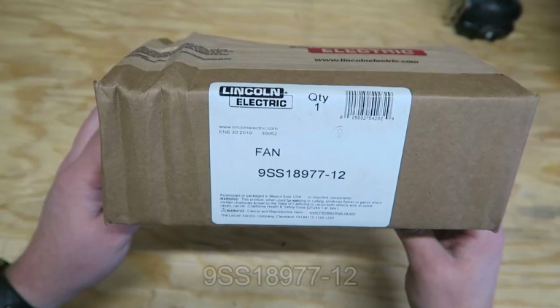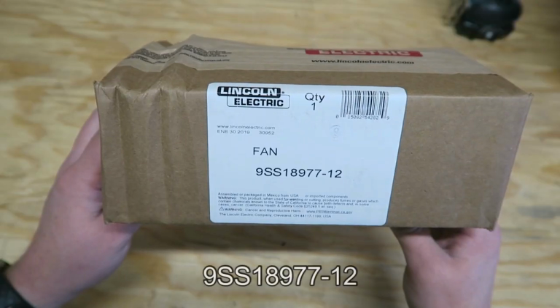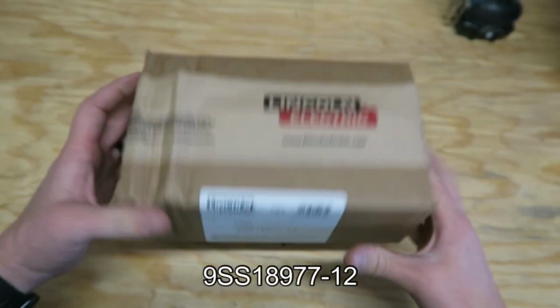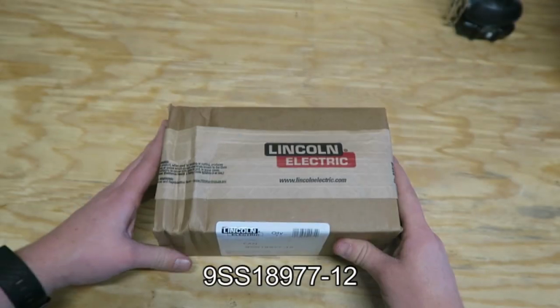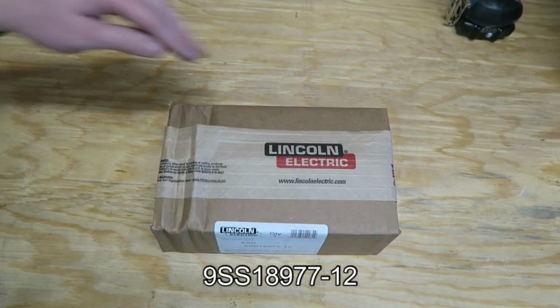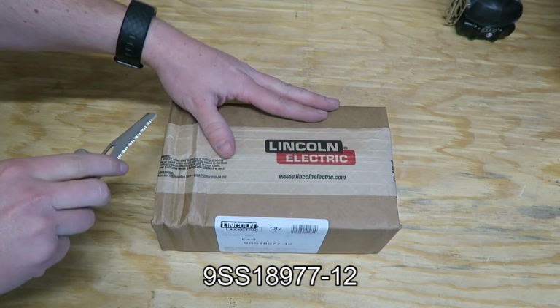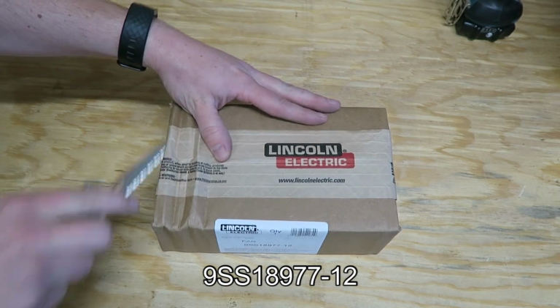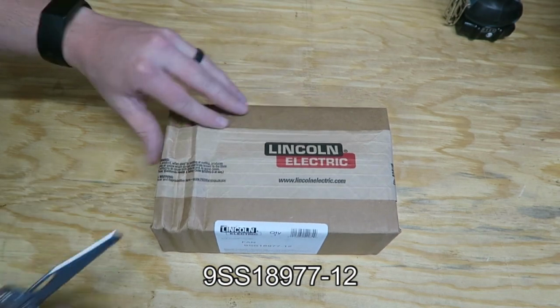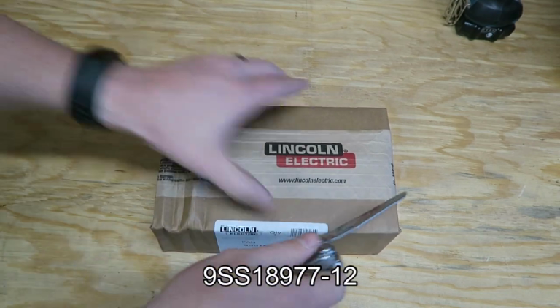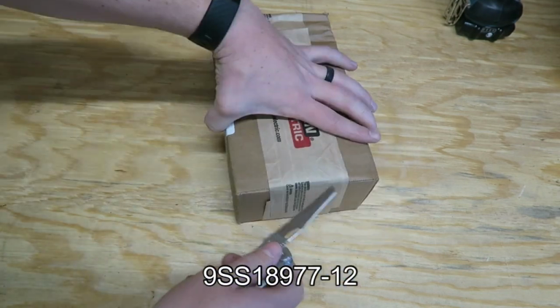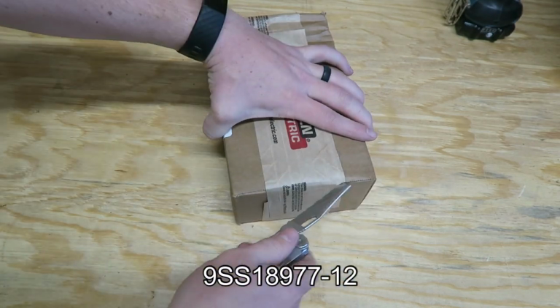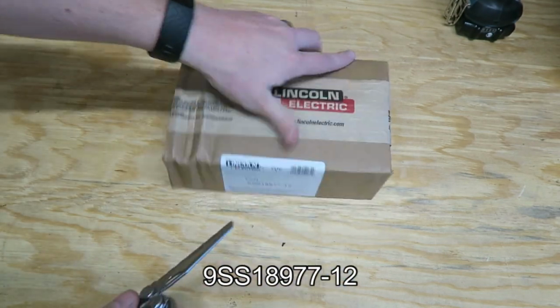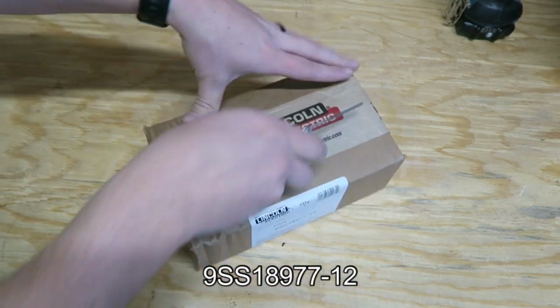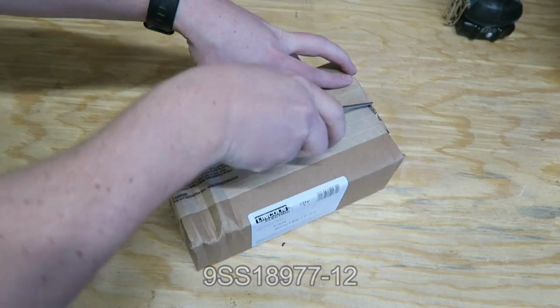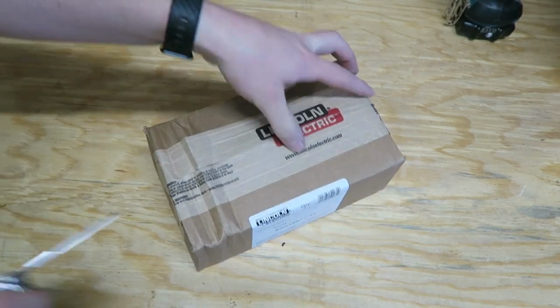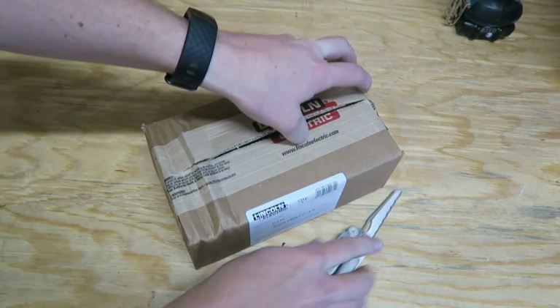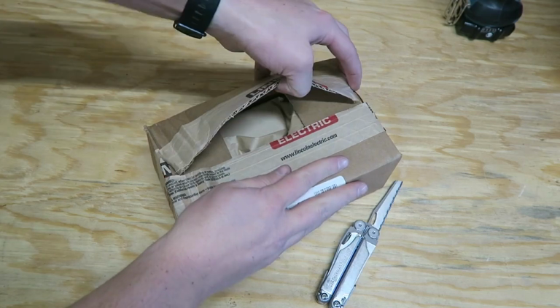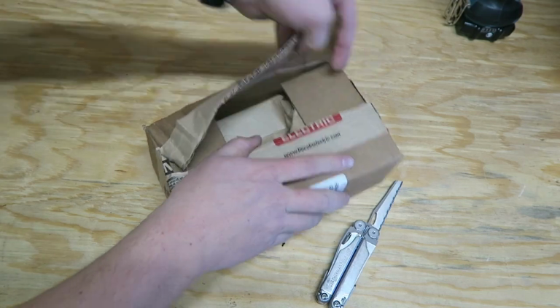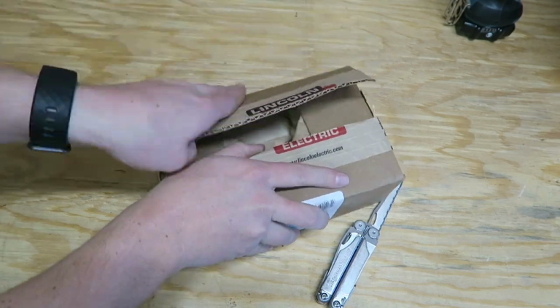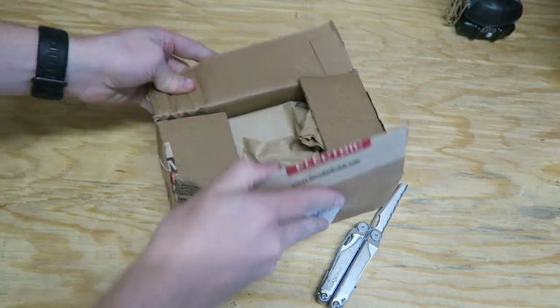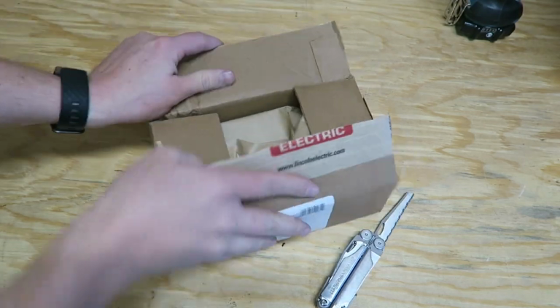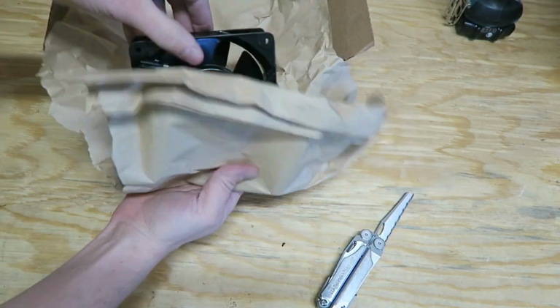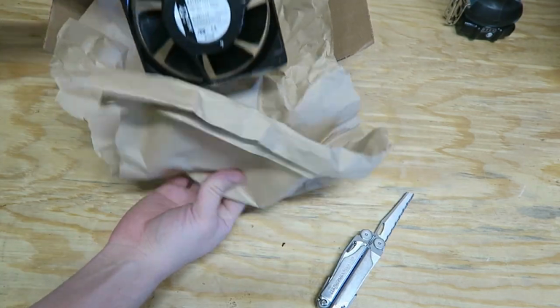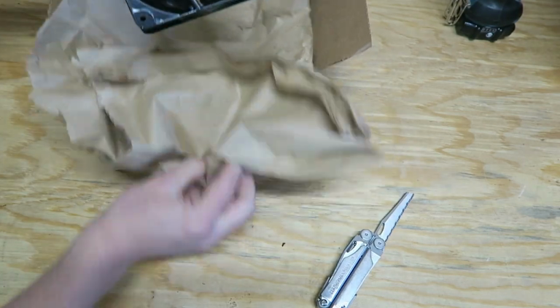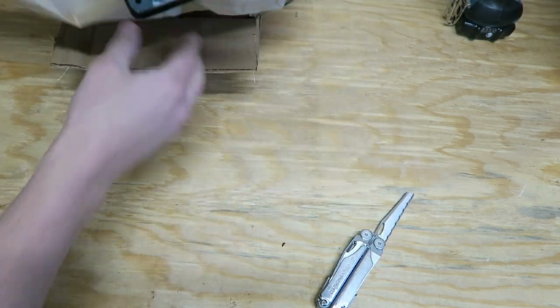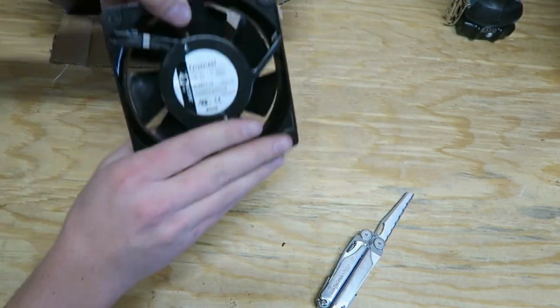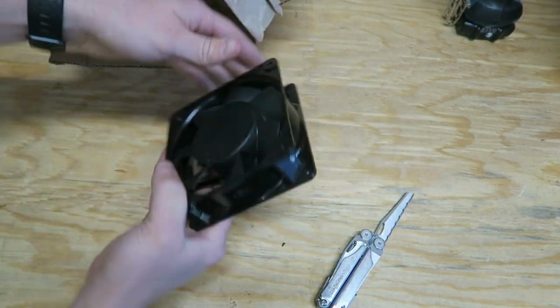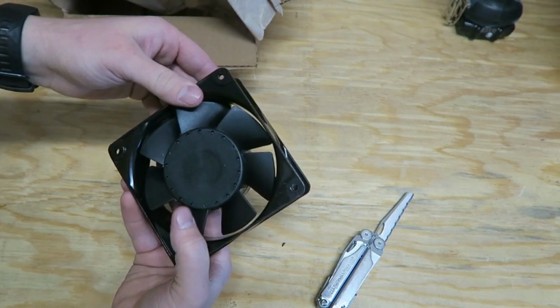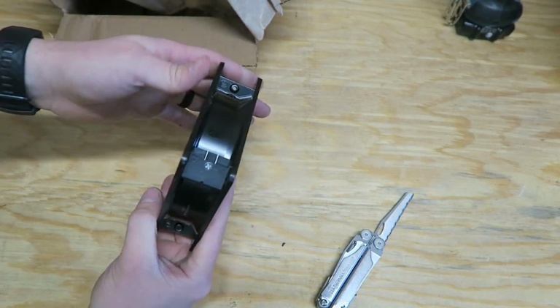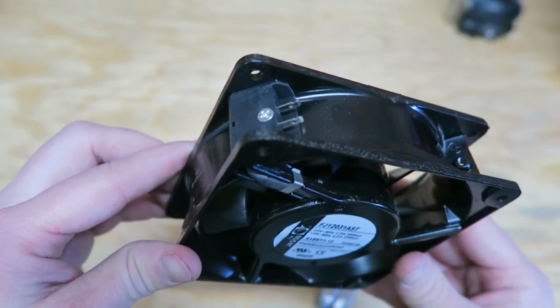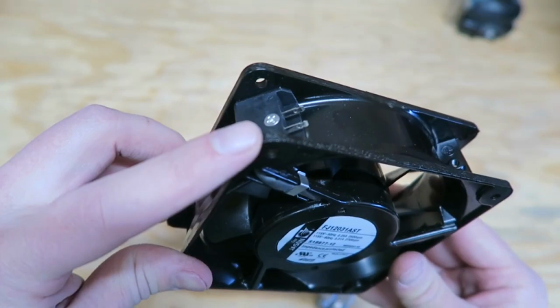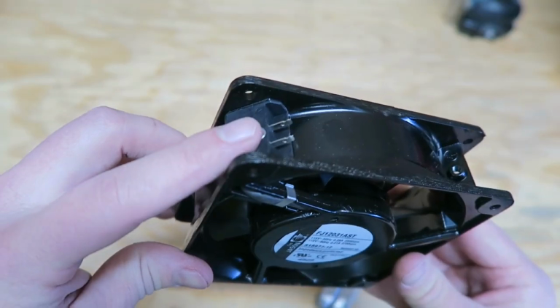Here's that Lincoln Electric part number. Let's go ahead and open this. Looks like we get to reuse those wires.